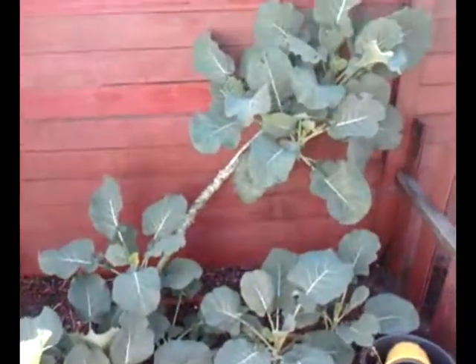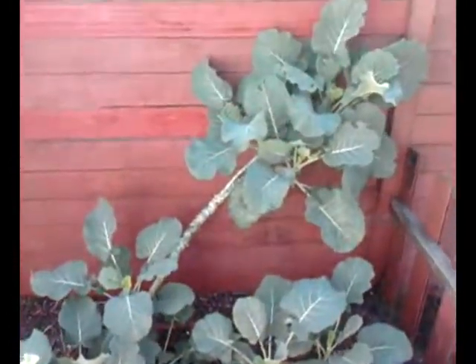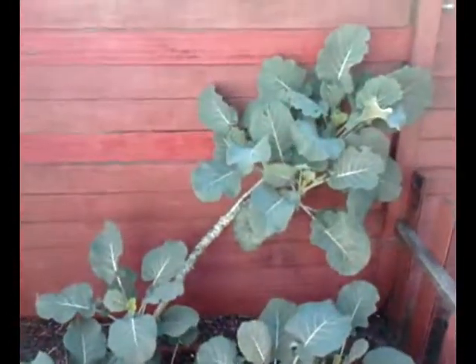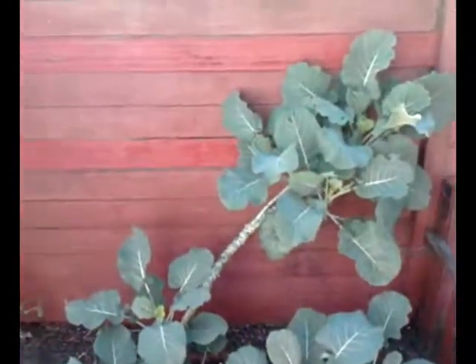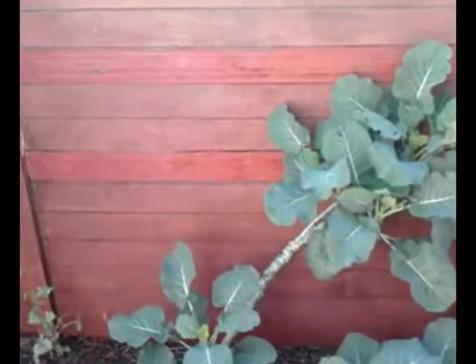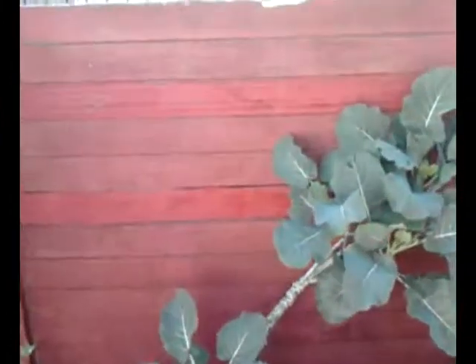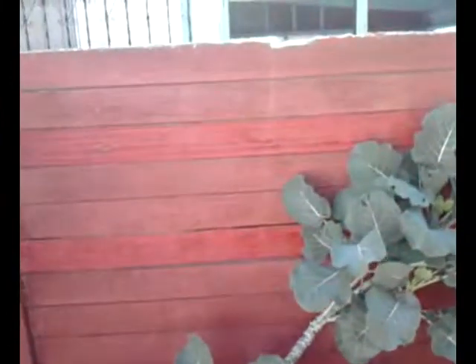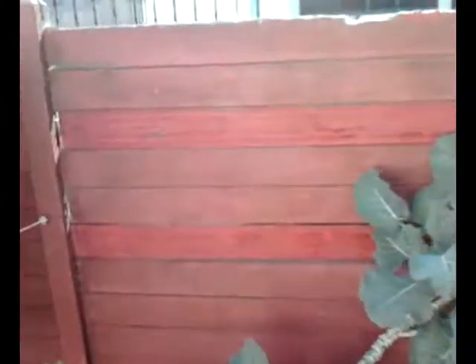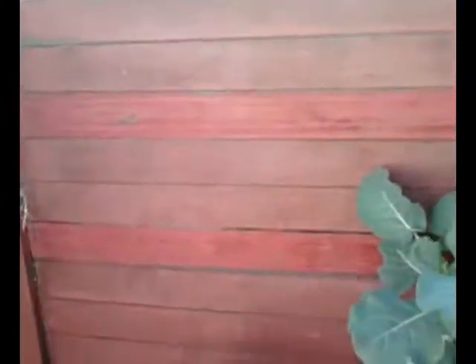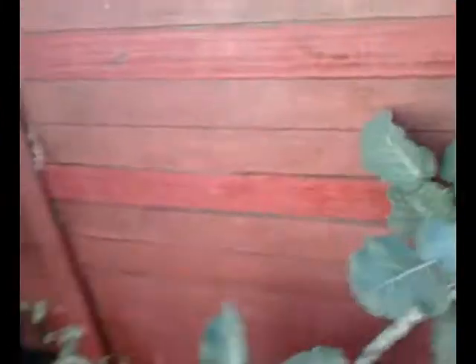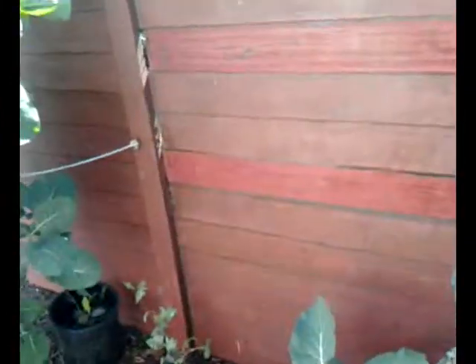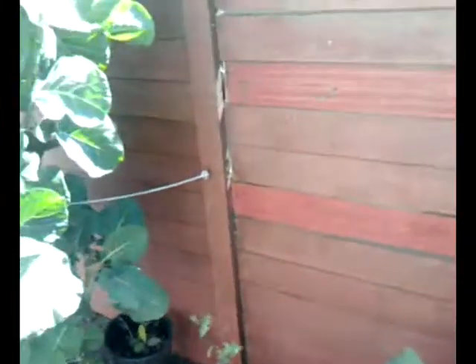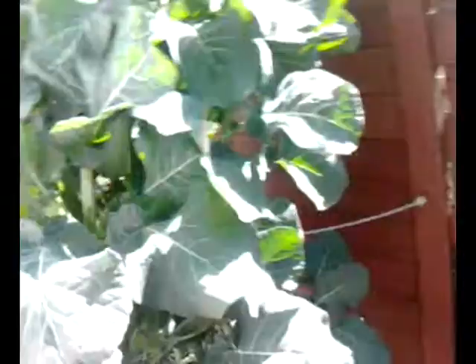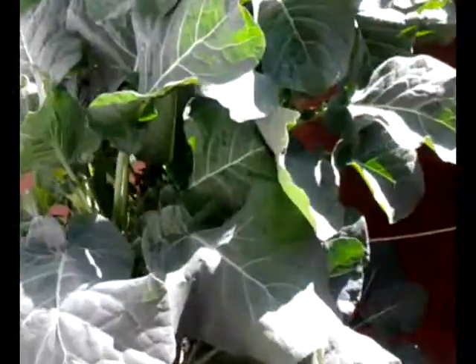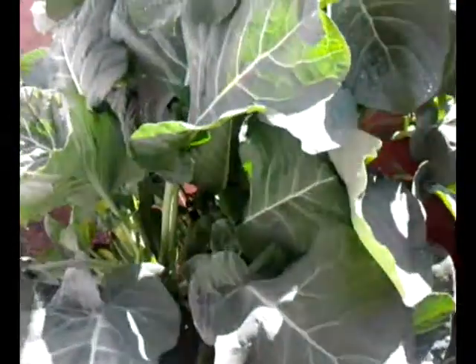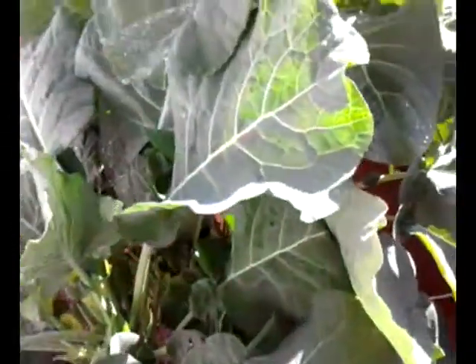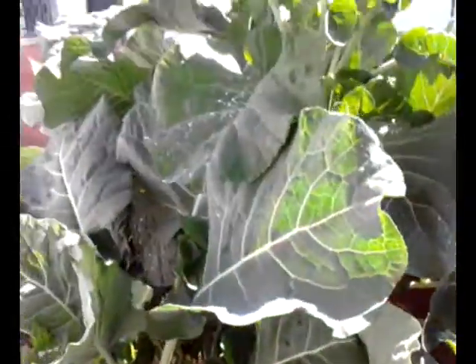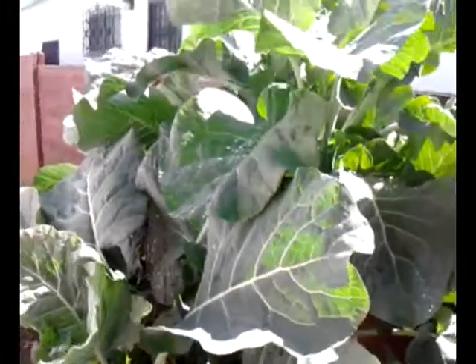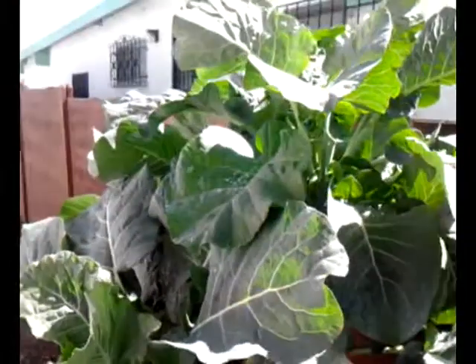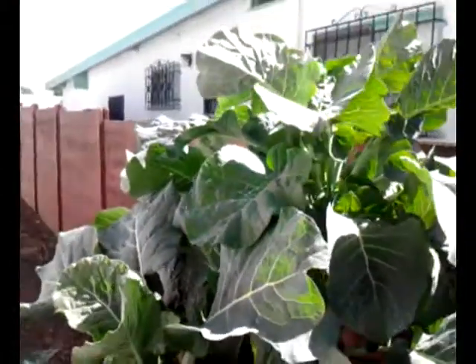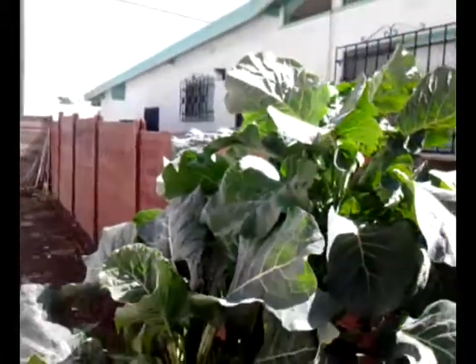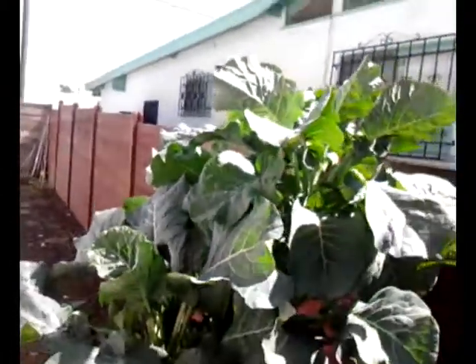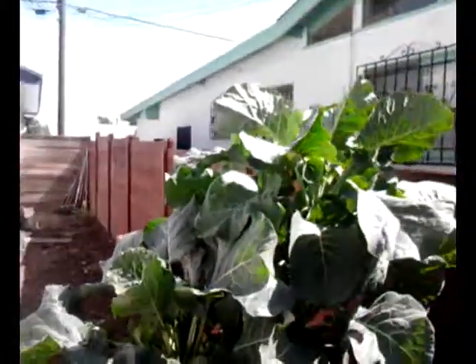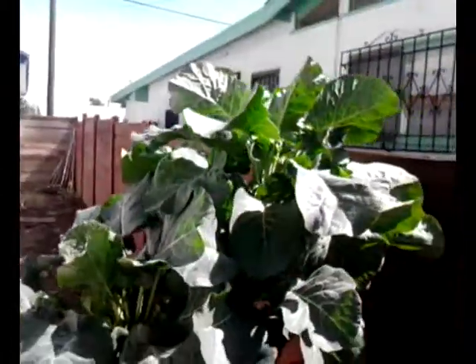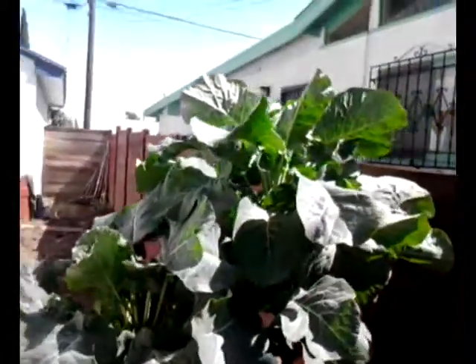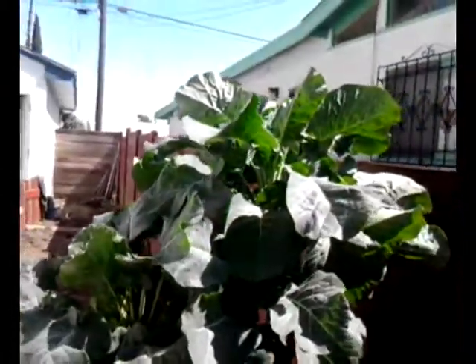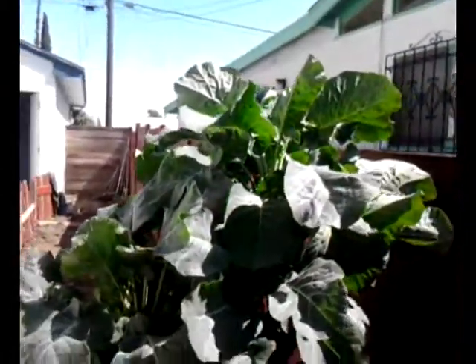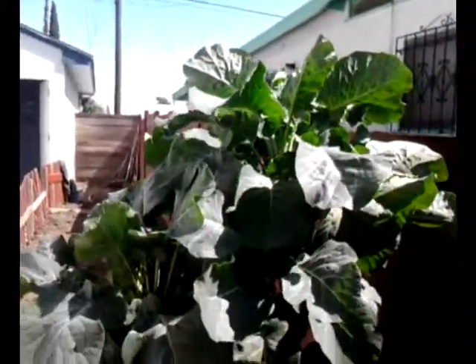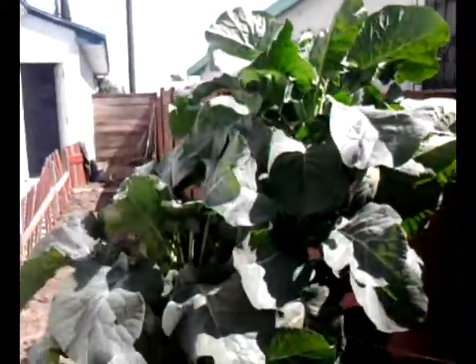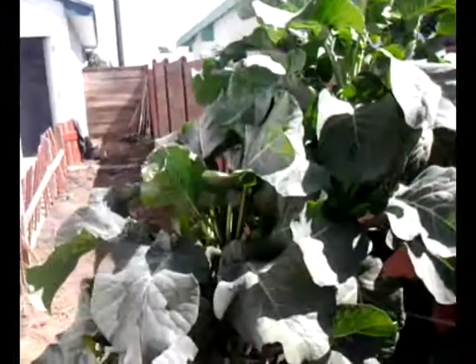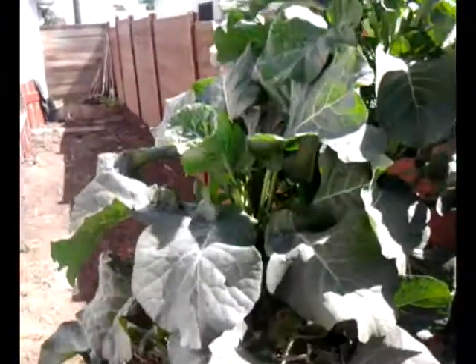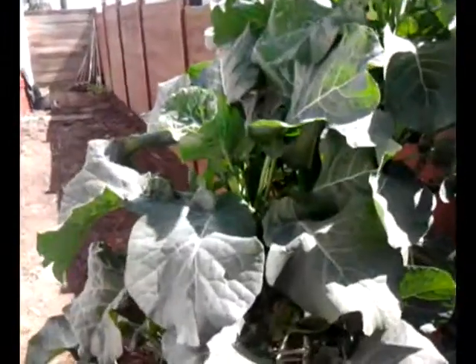This is my collard greens. It's about a year old. It's springtime. It's about 6 feet tall. It's very healthy.